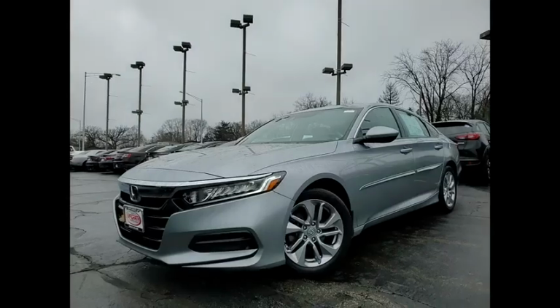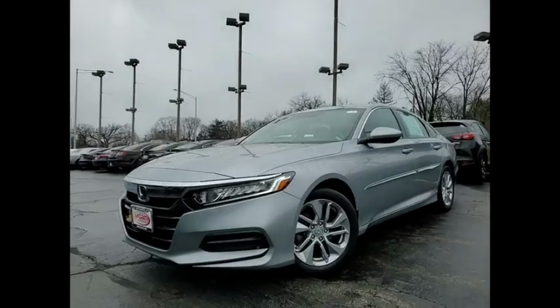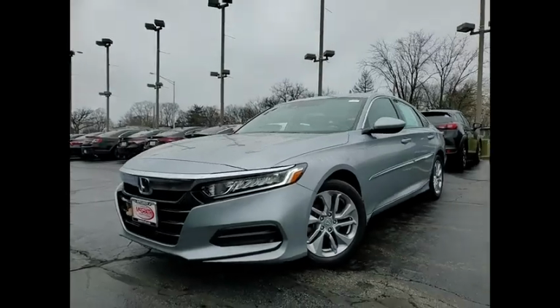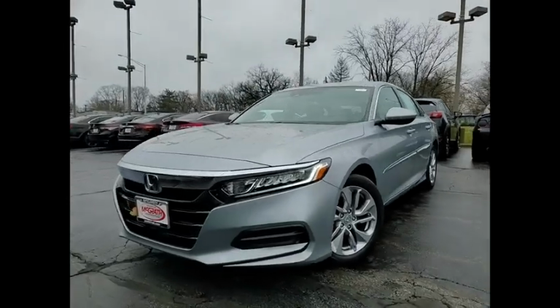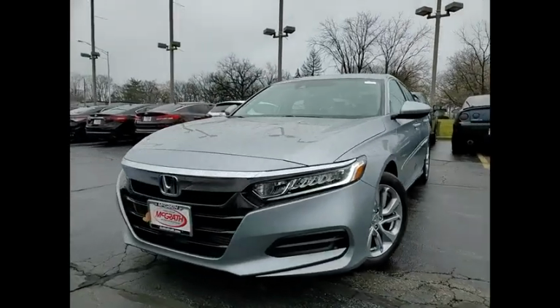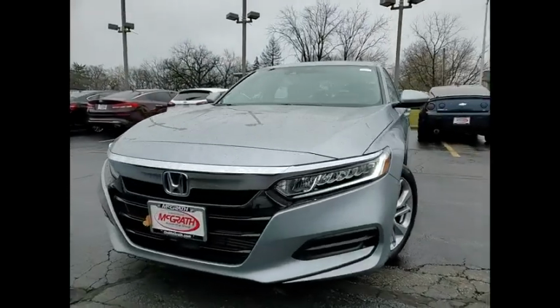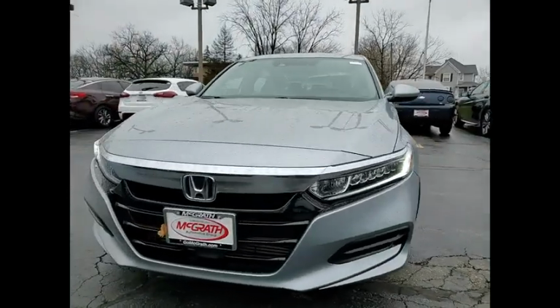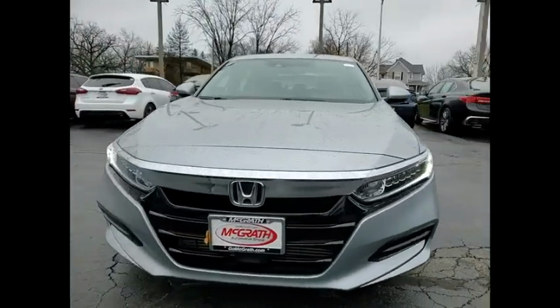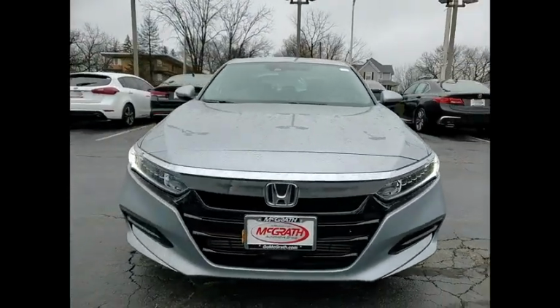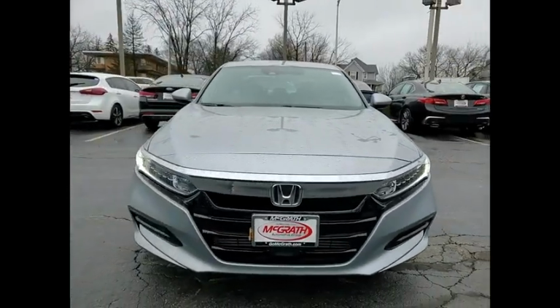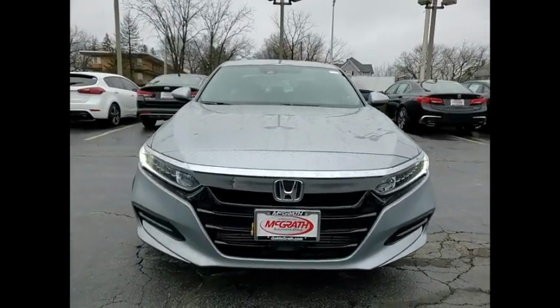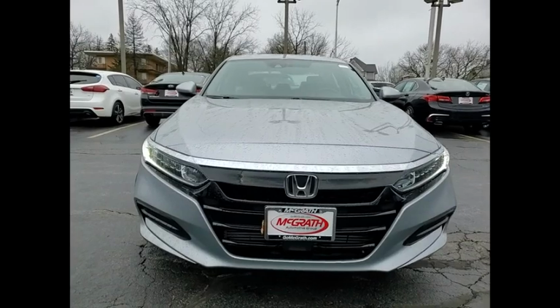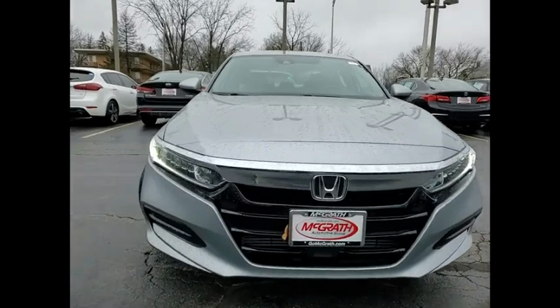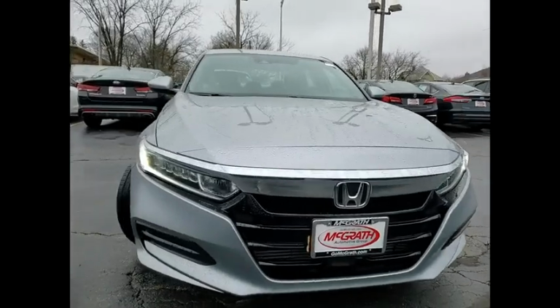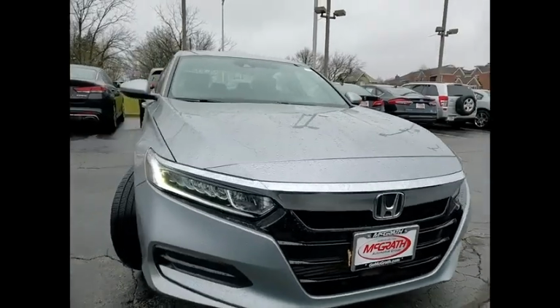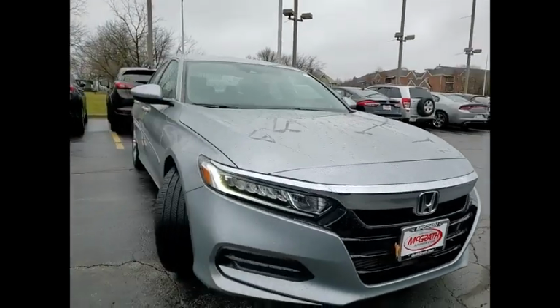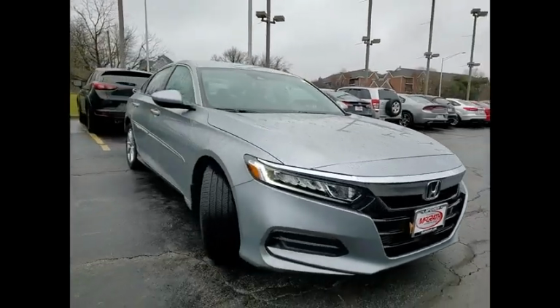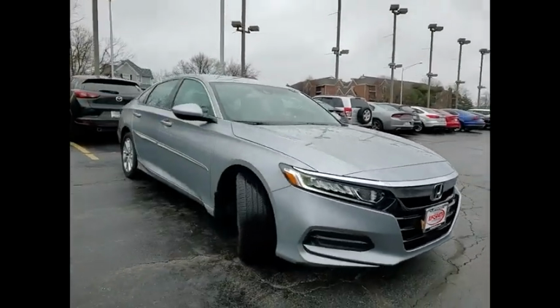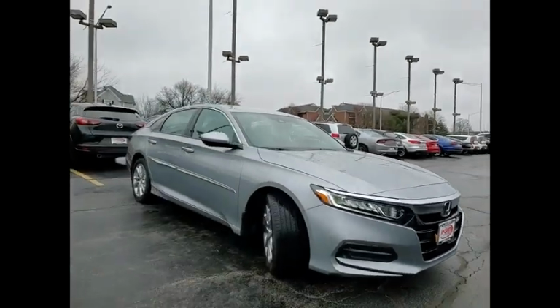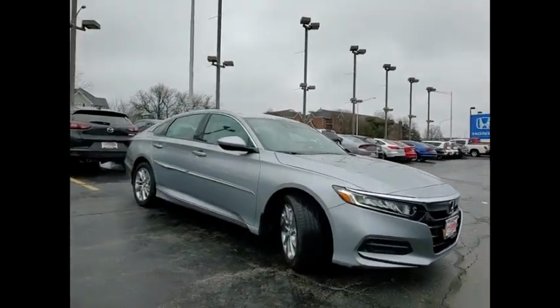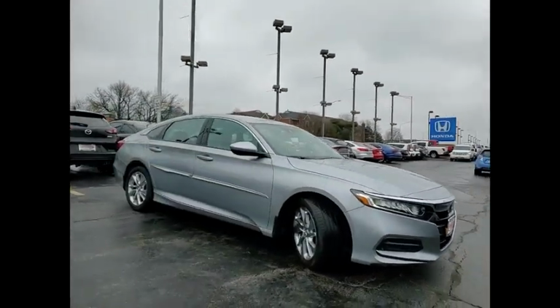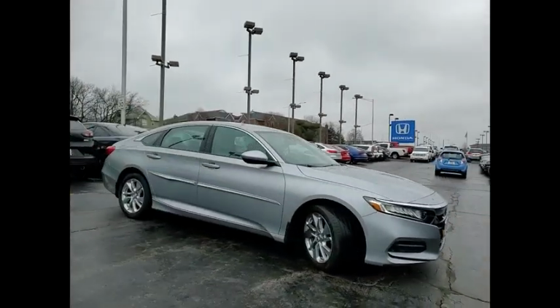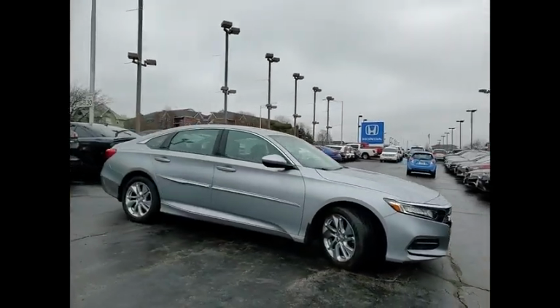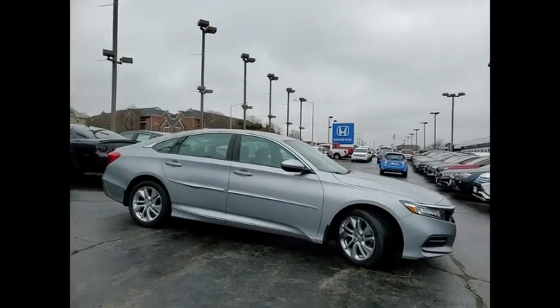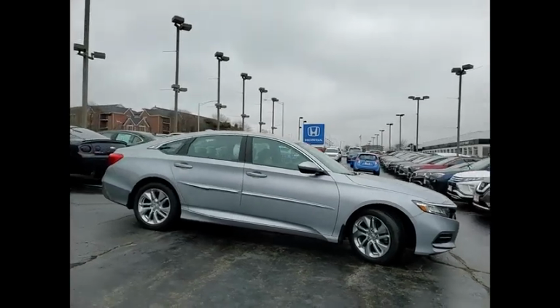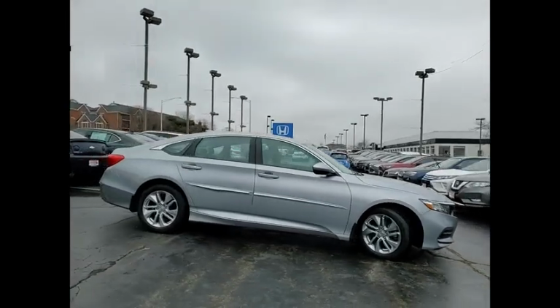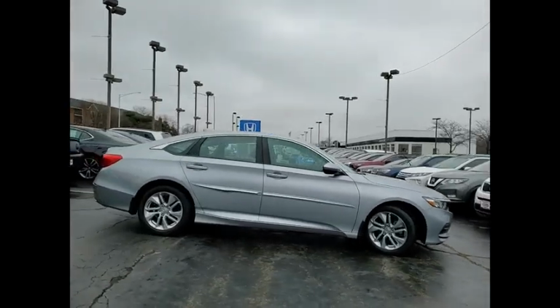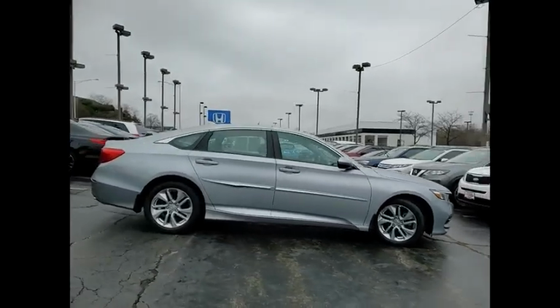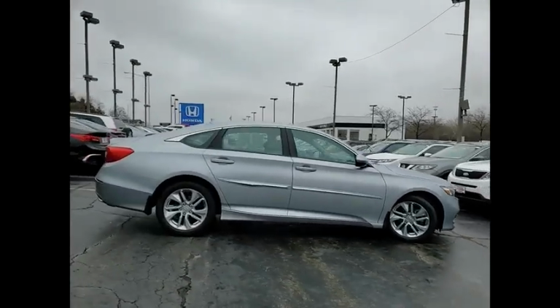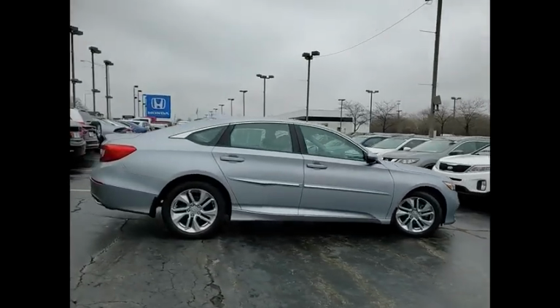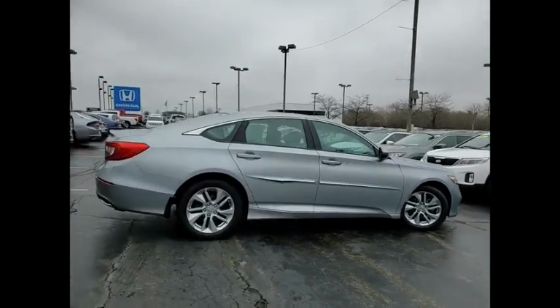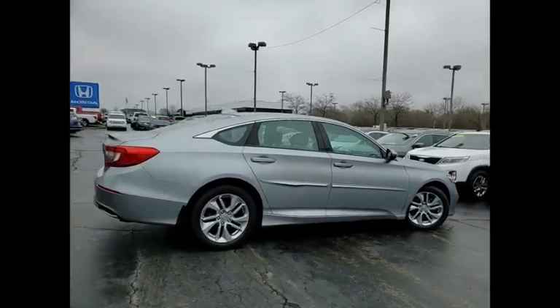Come test drive the 2019 Accord — ingeniously simple, yet overflowing with luxury and technological creativity. All that and more in the Accord. This vehicle has less than 25,000 miles.